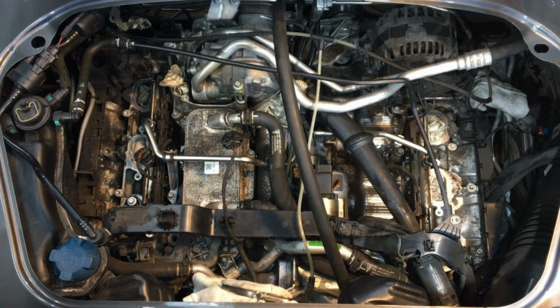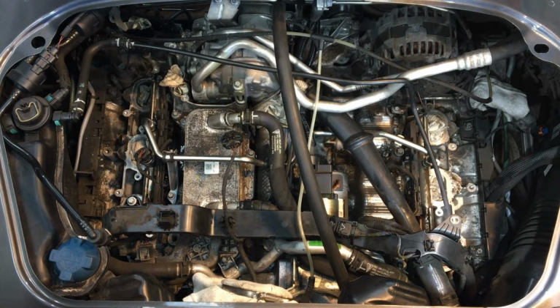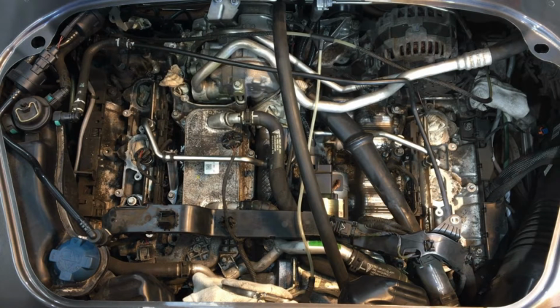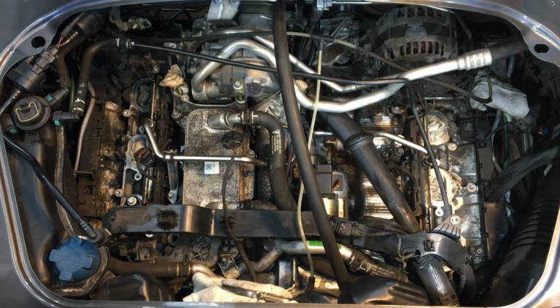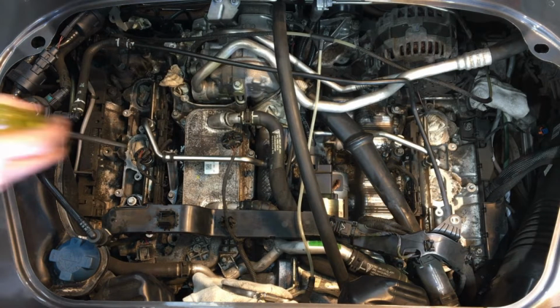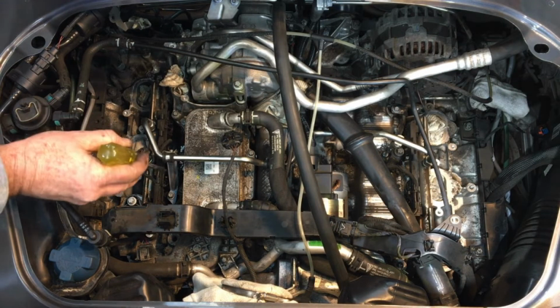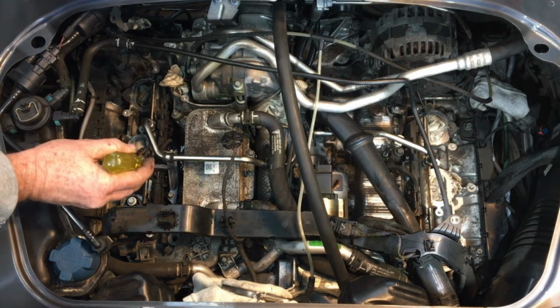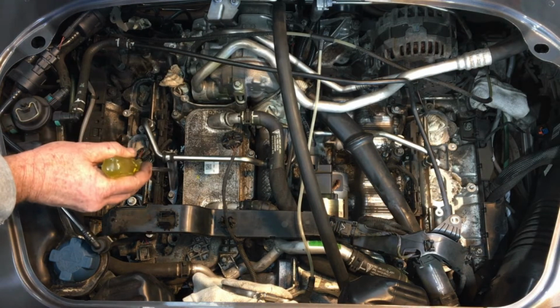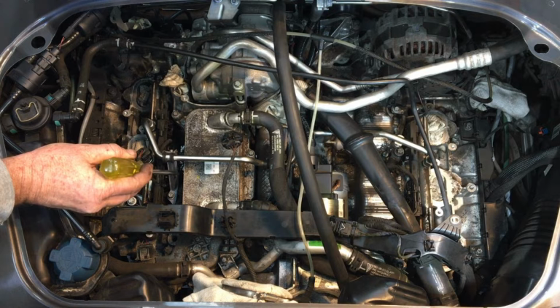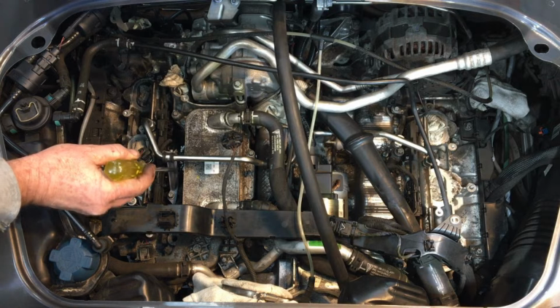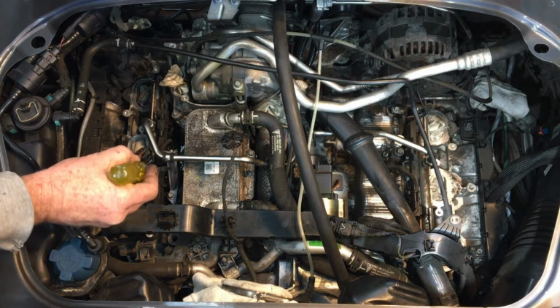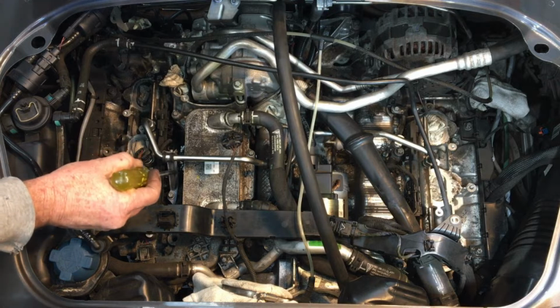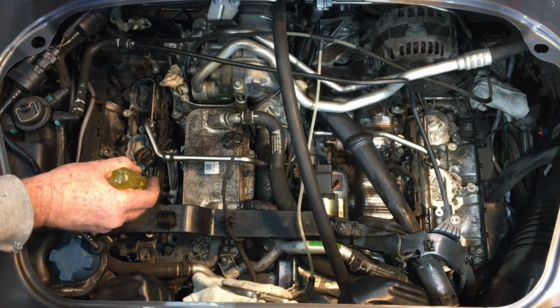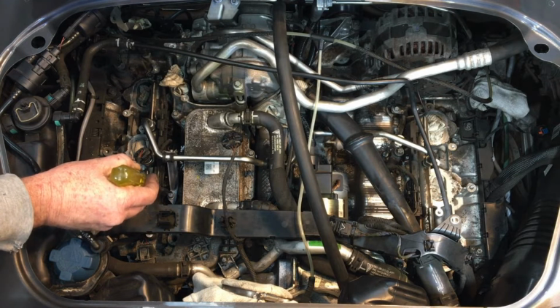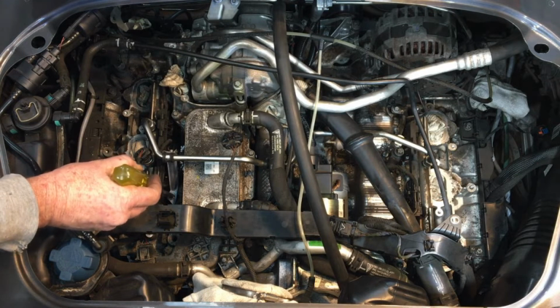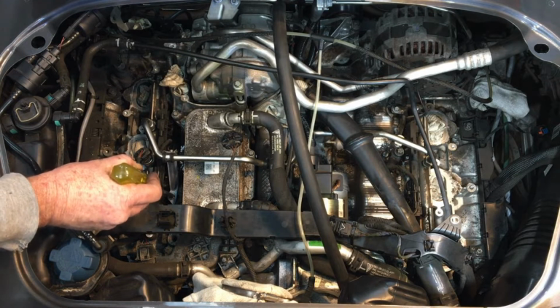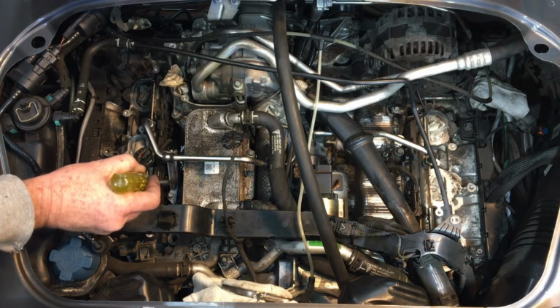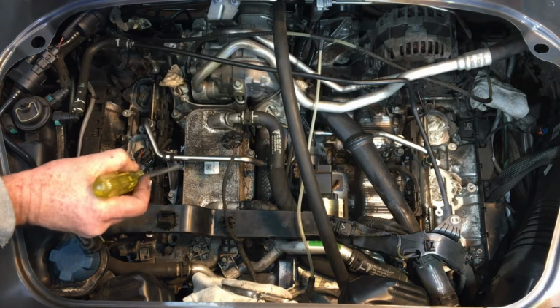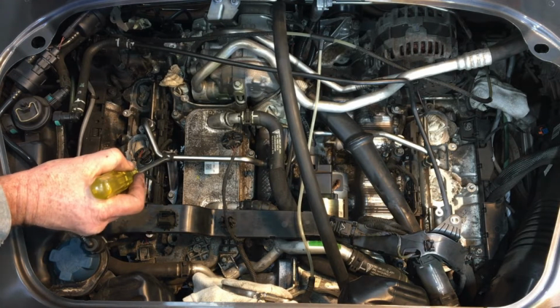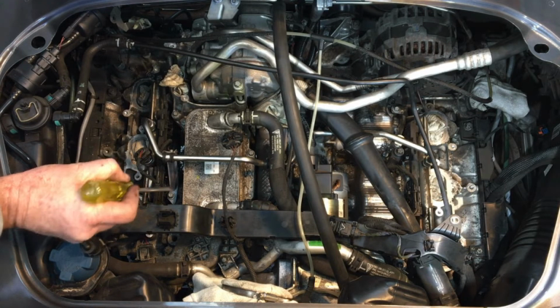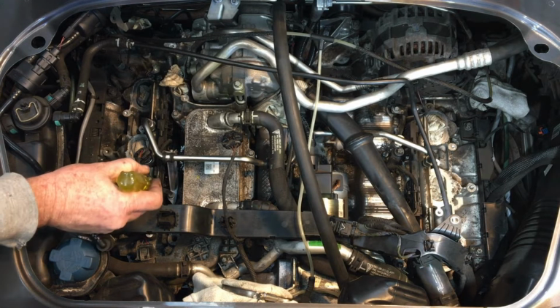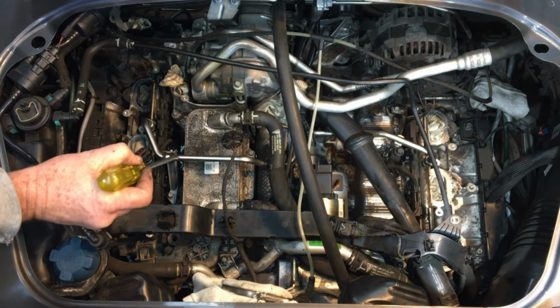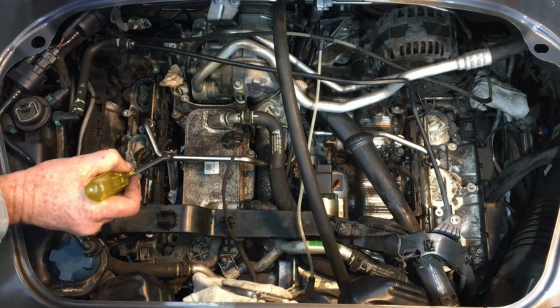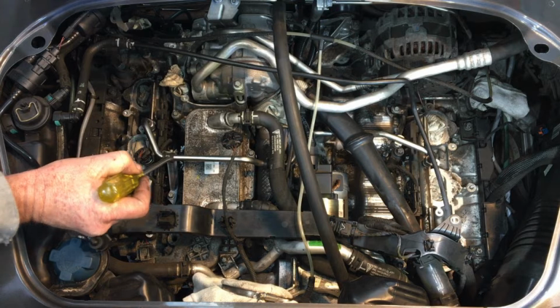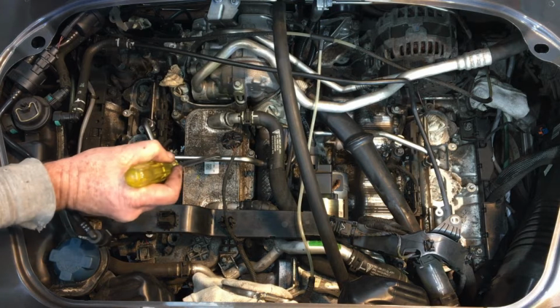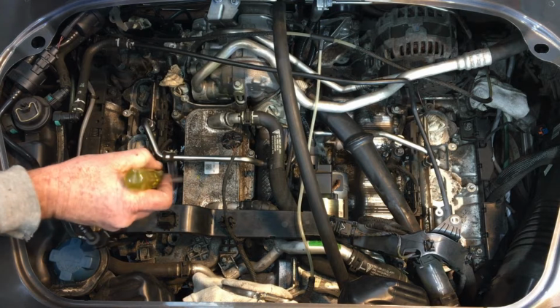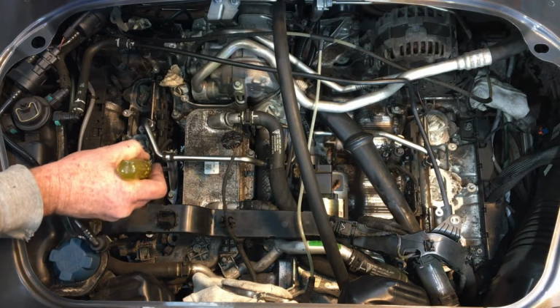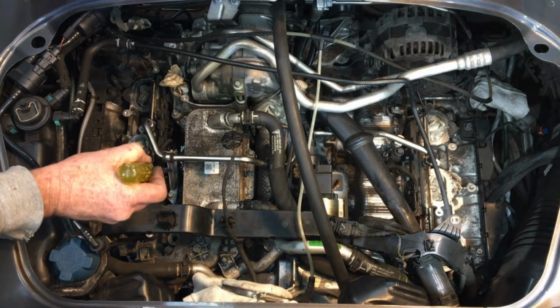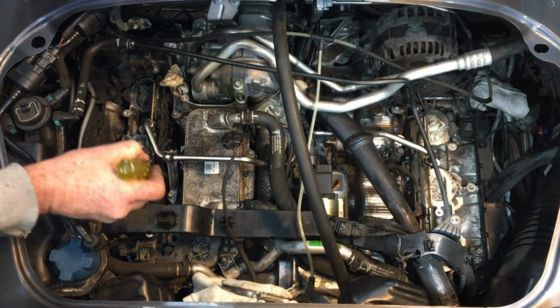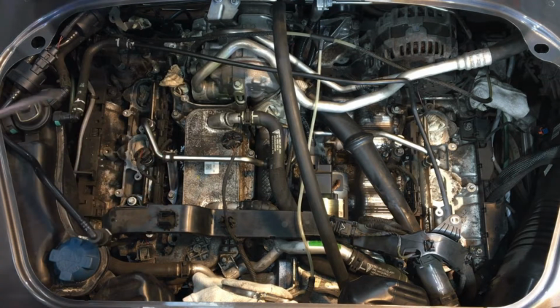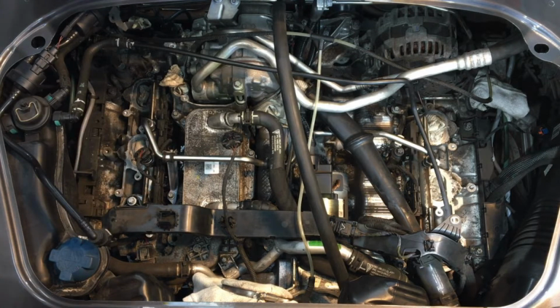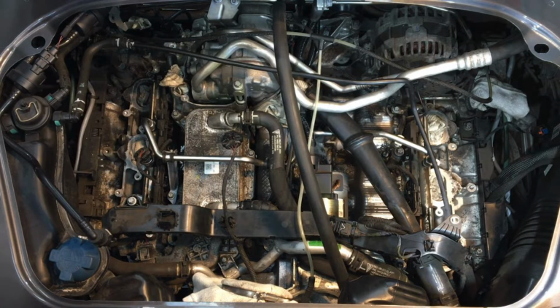The knock sensor on the other side is underneath this bracket here, which is very easy to remove — you just unscrew it. This thing is quite loose and rotates out of the way, and you can just push it up to get access to the knock sensor on the other side.